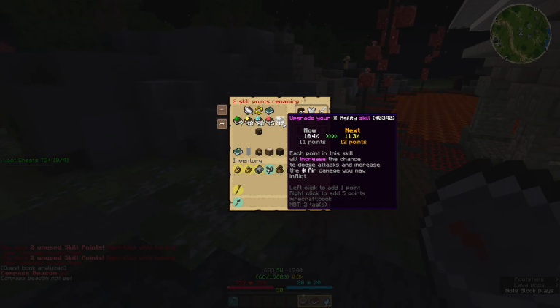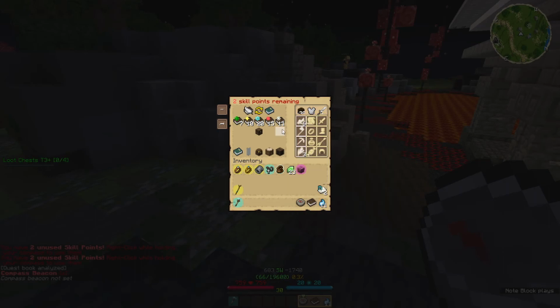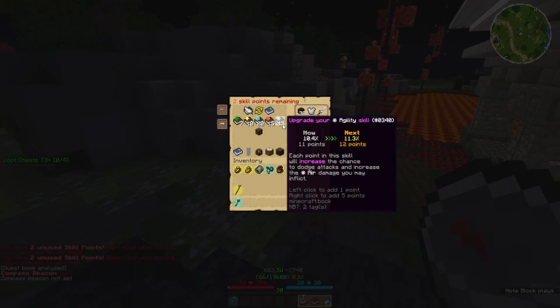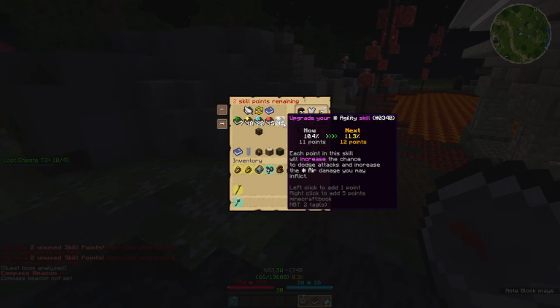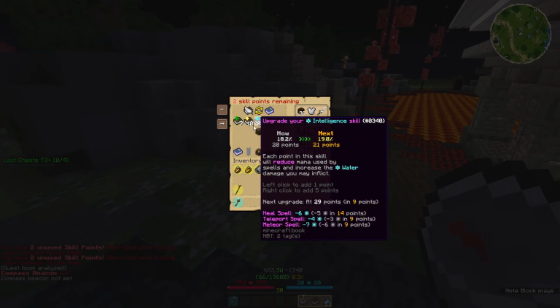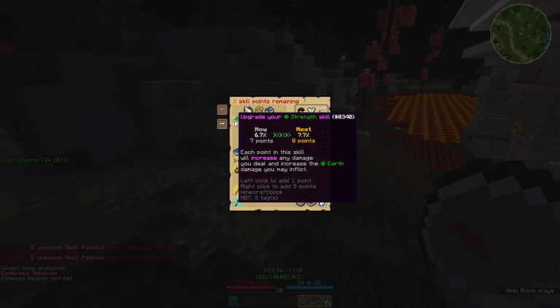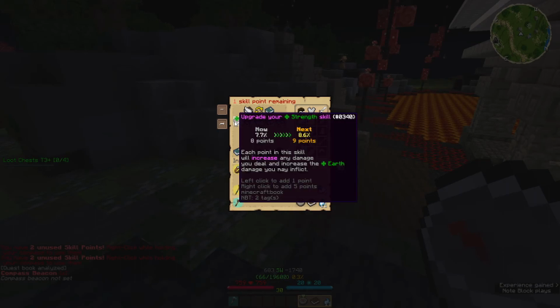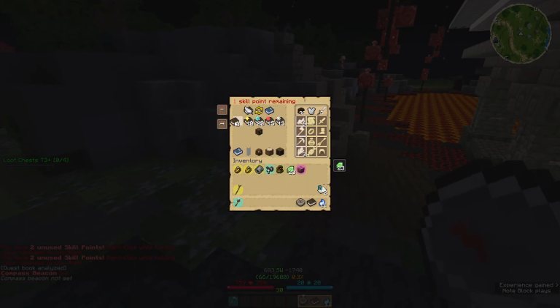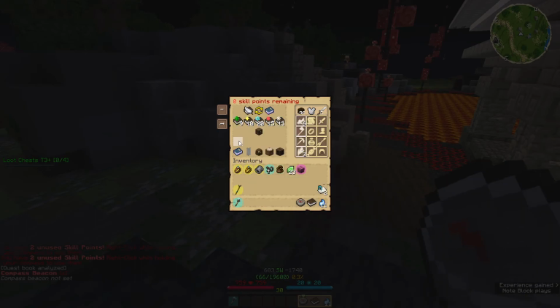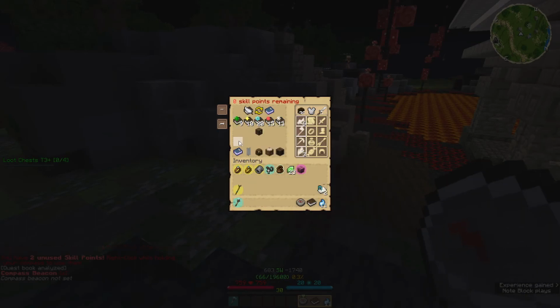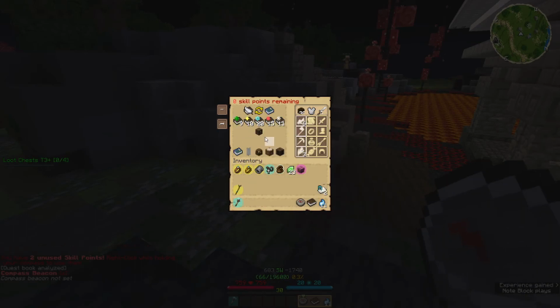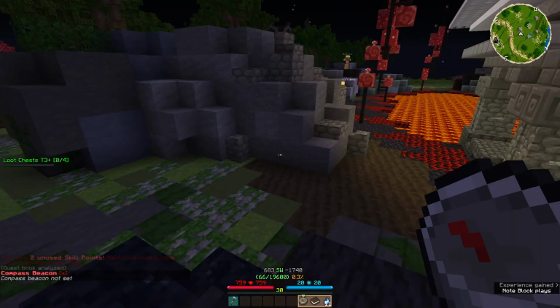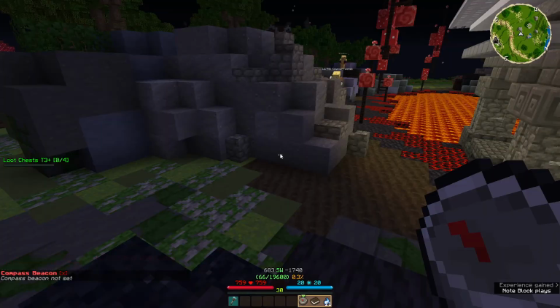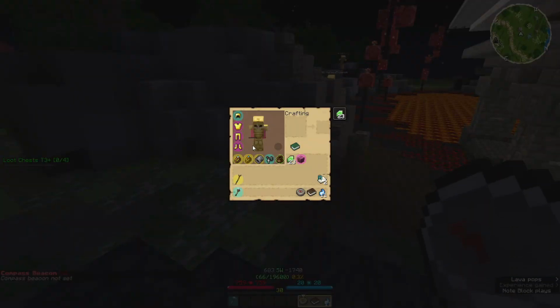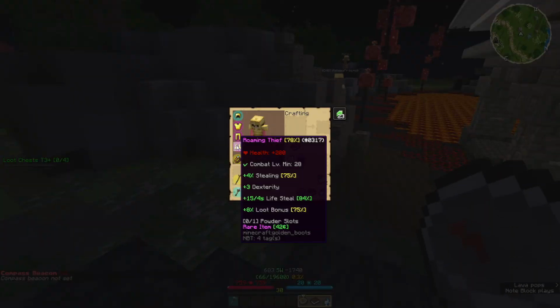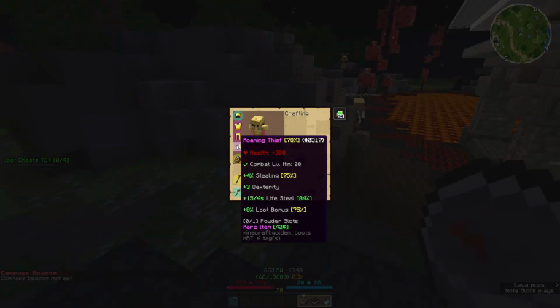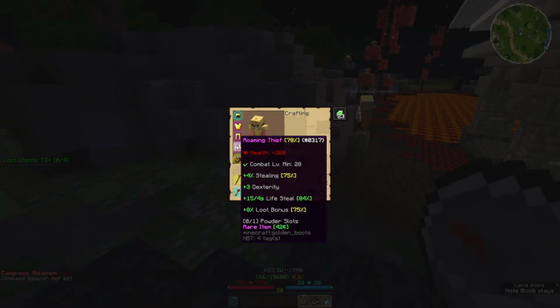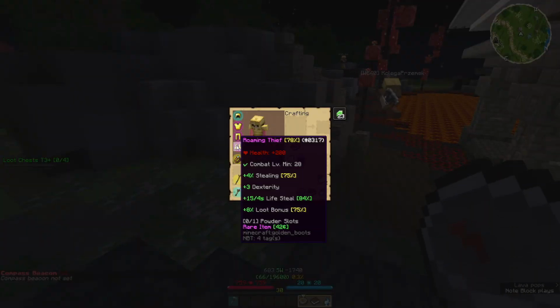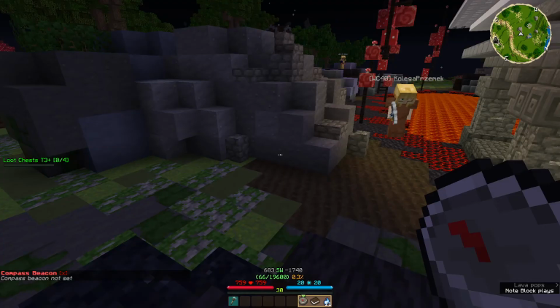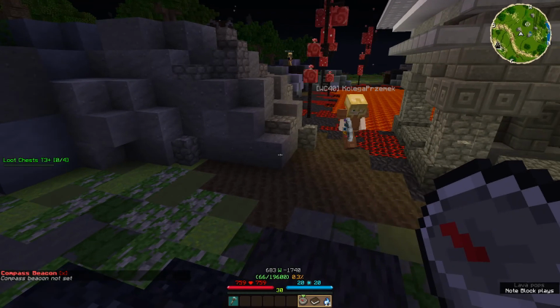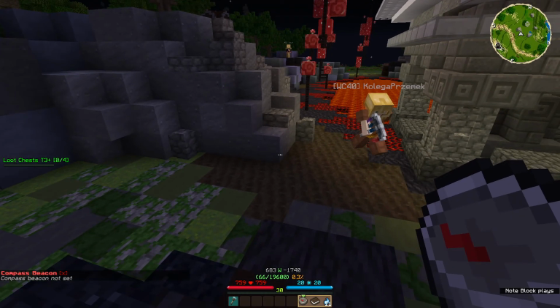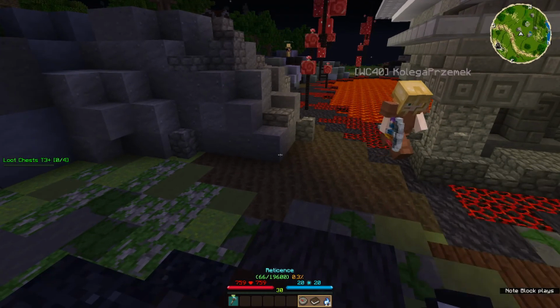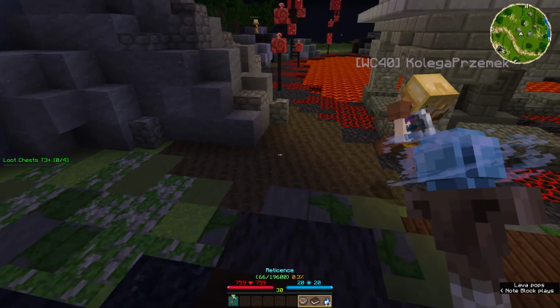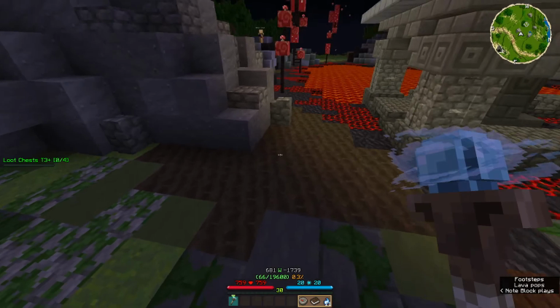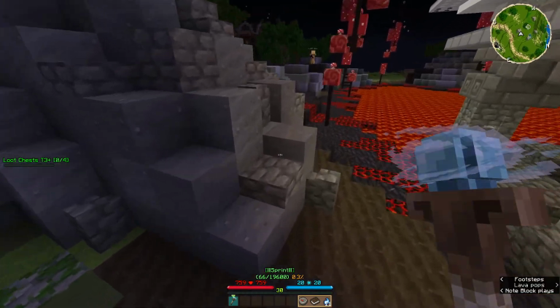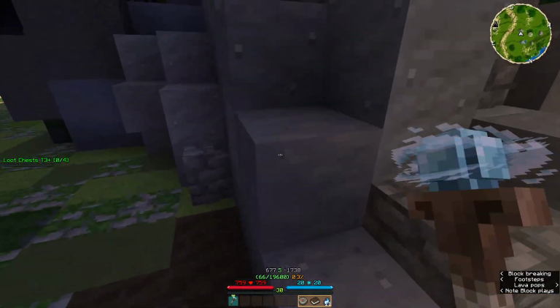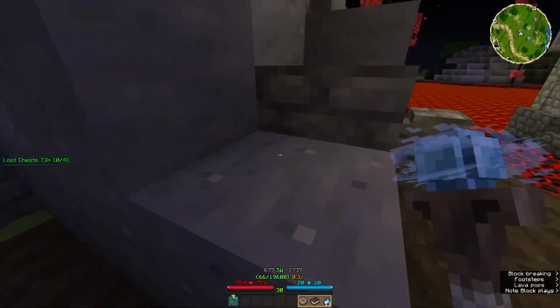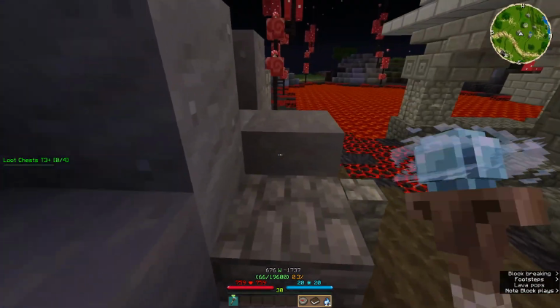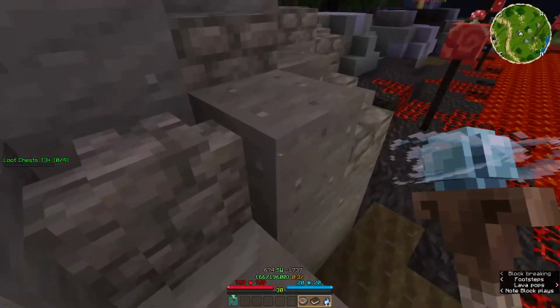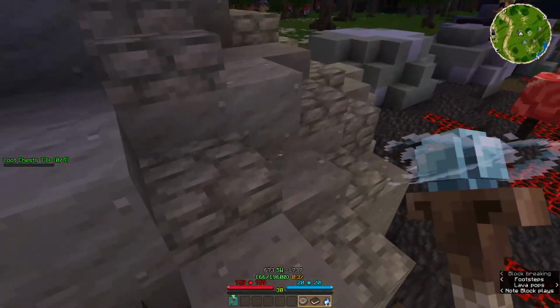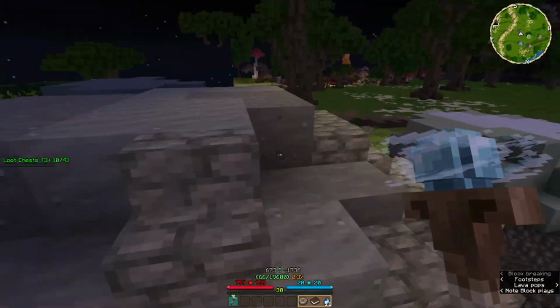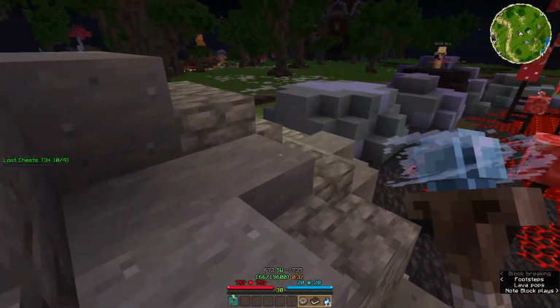Two unused skill points — I need to upgrade my strength and dexterity, I think. Because I want to wear the morph gold boots.